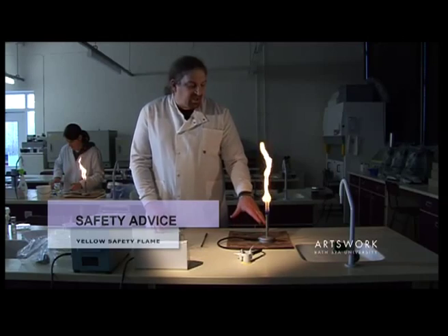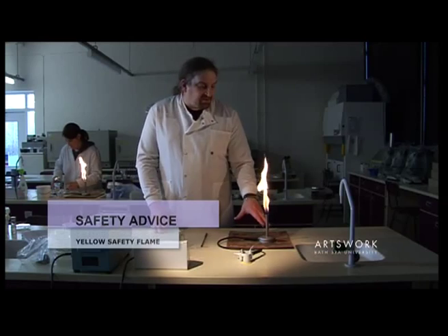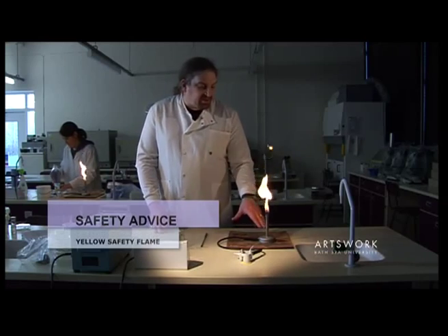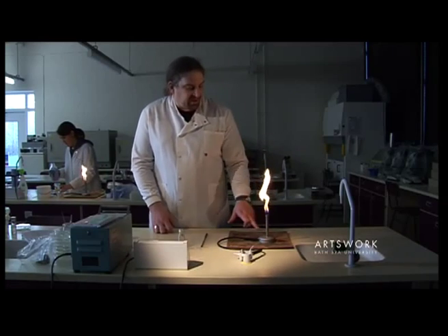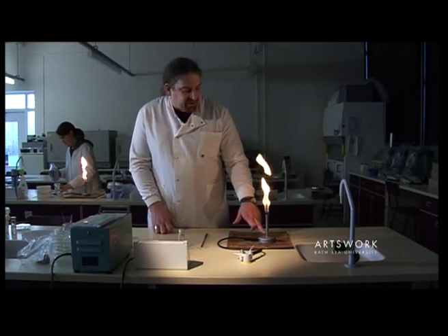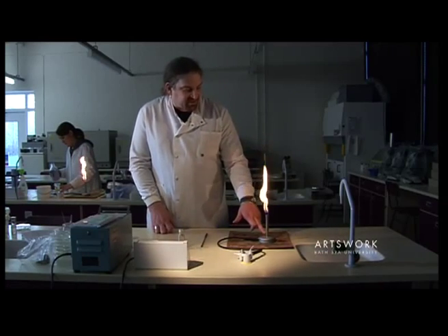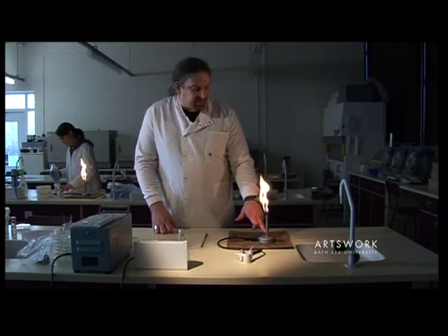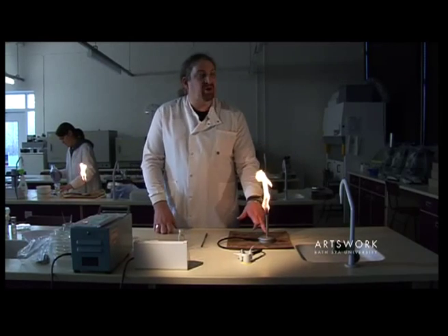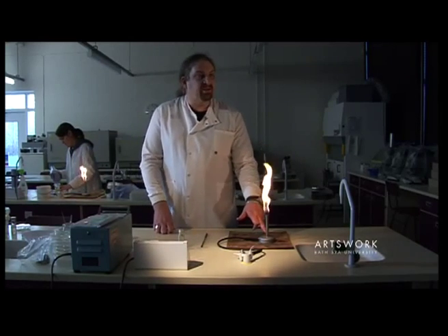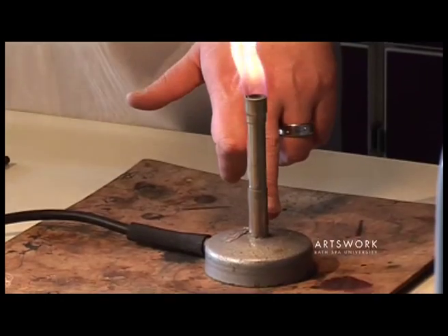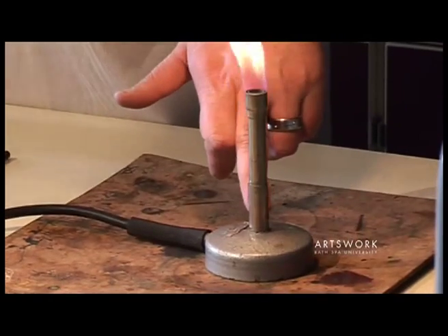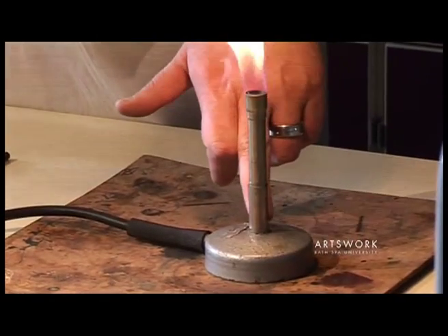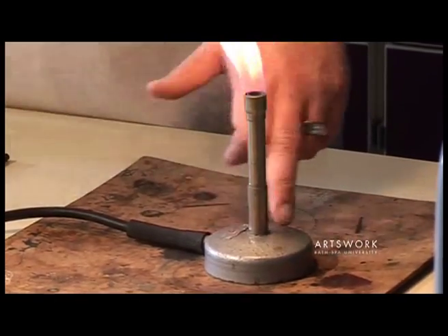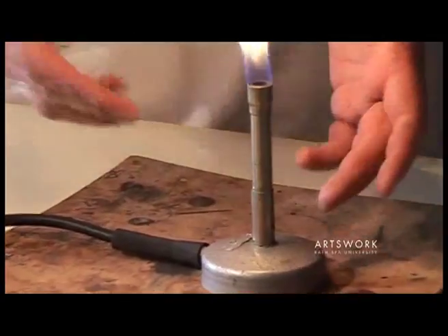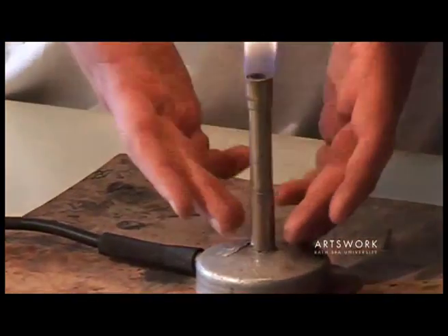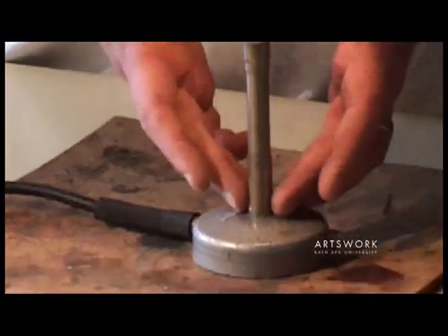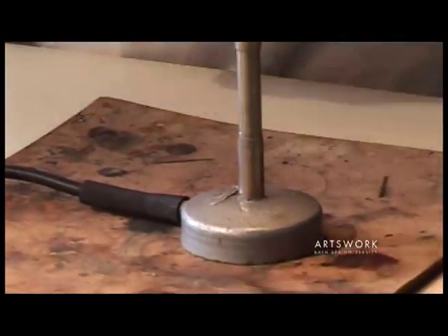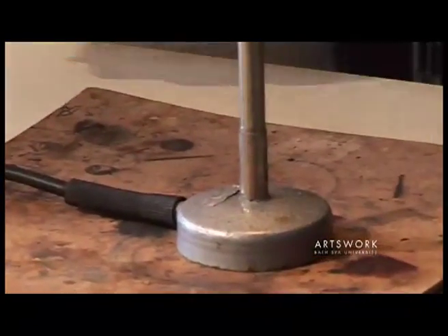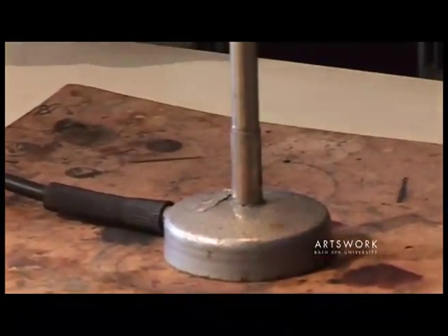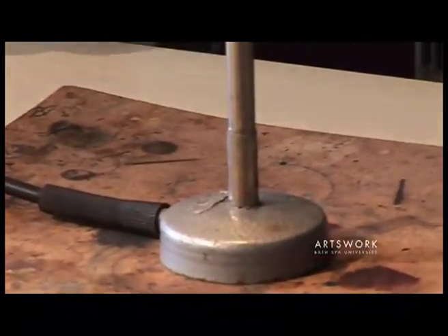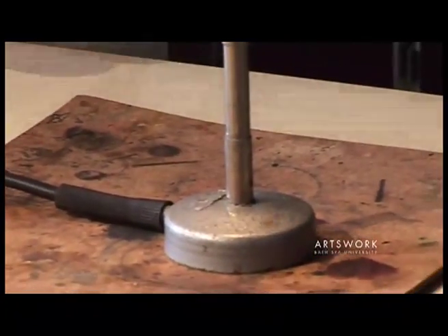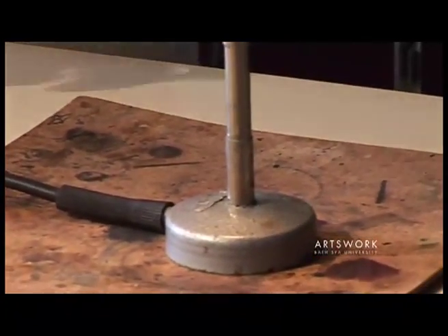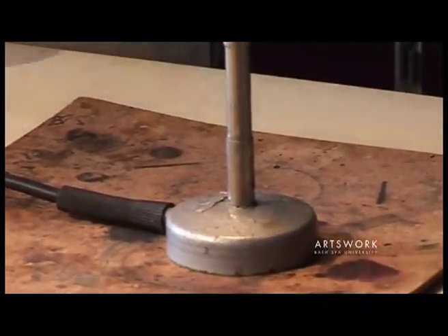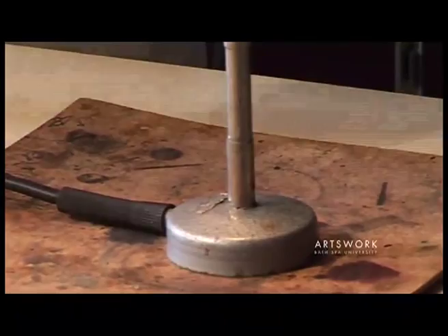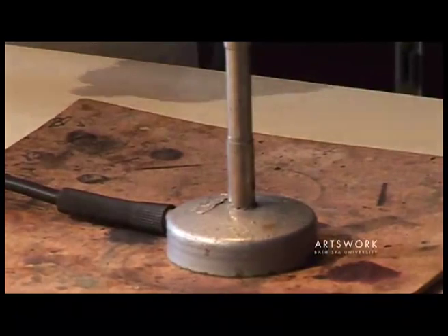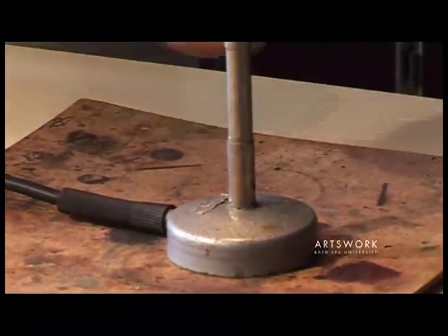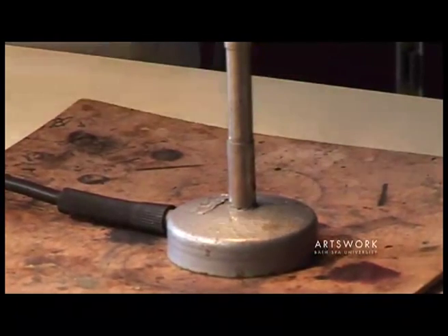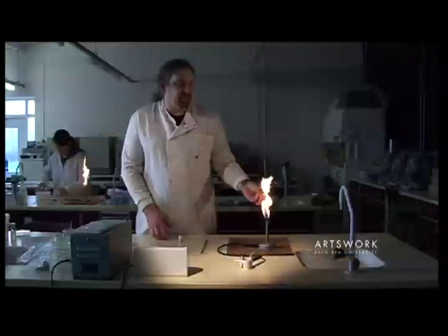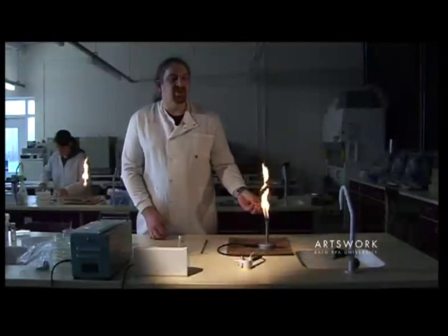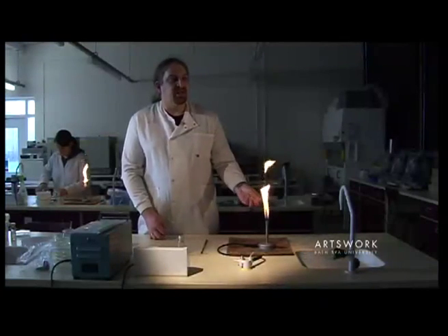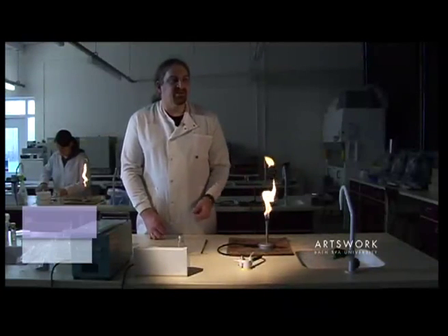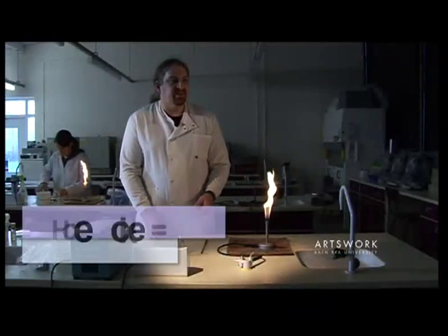We control the flame by using the revolving metal collar at the base of the Bunsen burner. When it's revolved so the air hole is blocked, the lower rate of airflow produces this much cooler yellow visible flame.